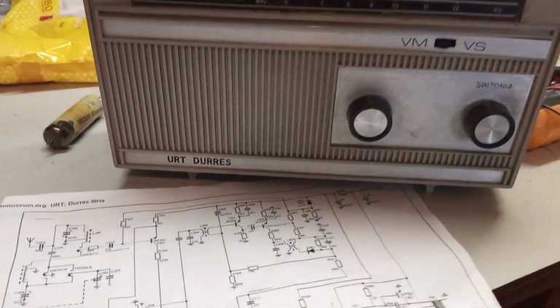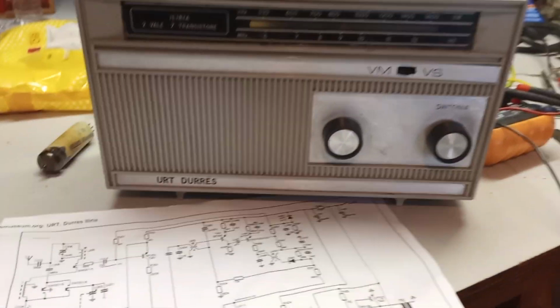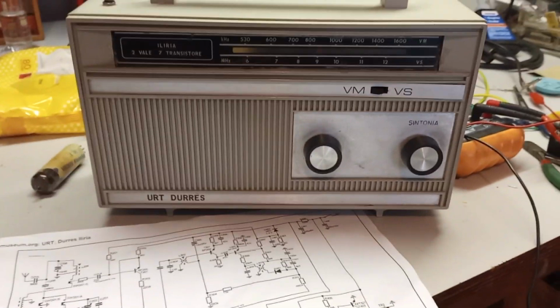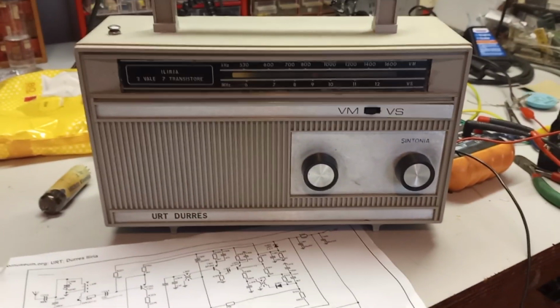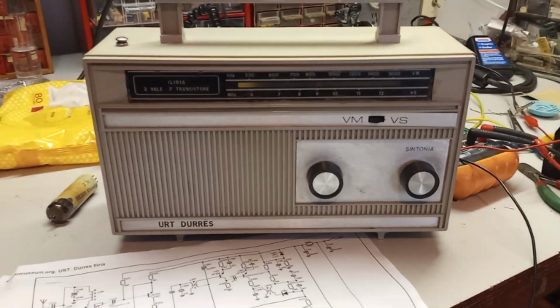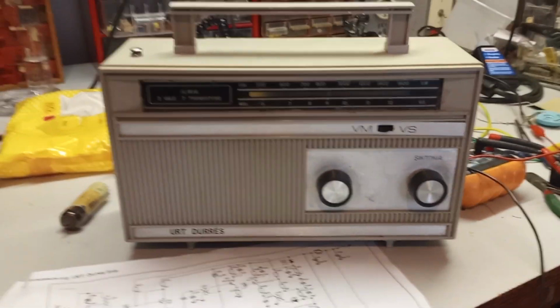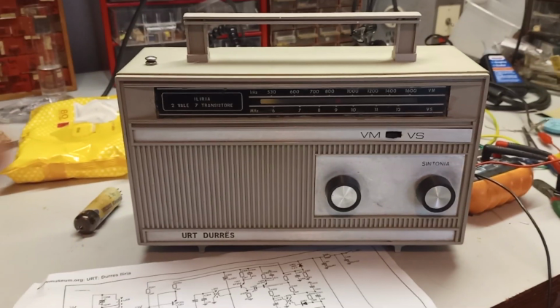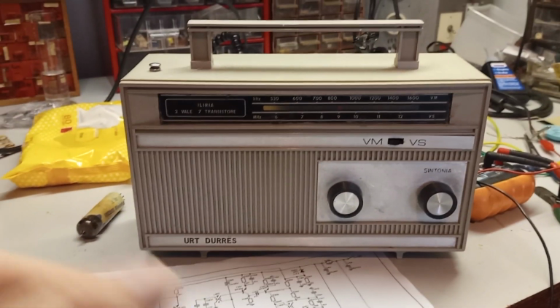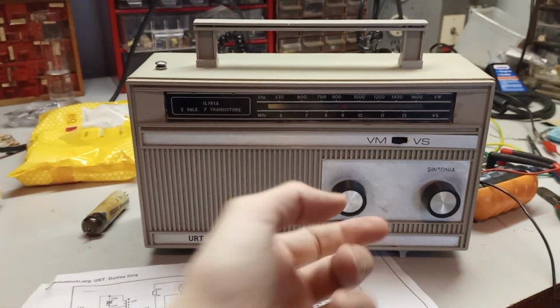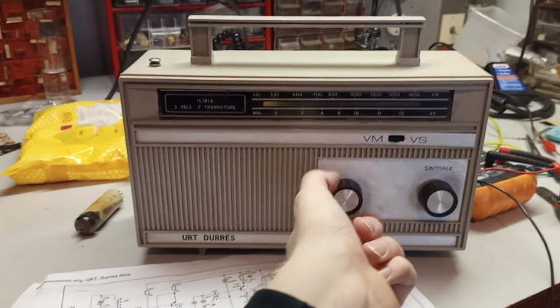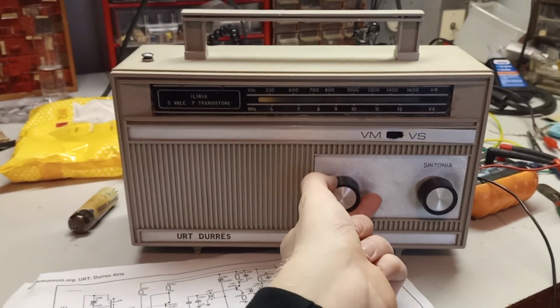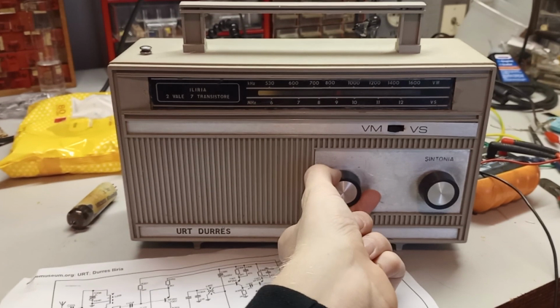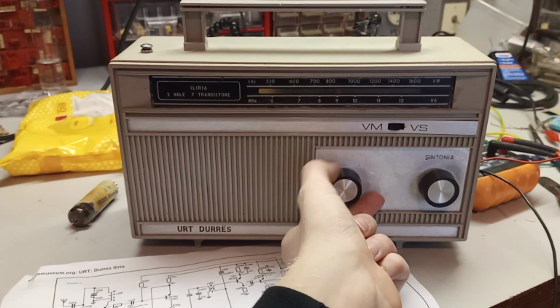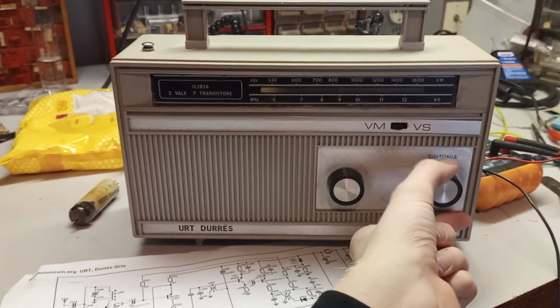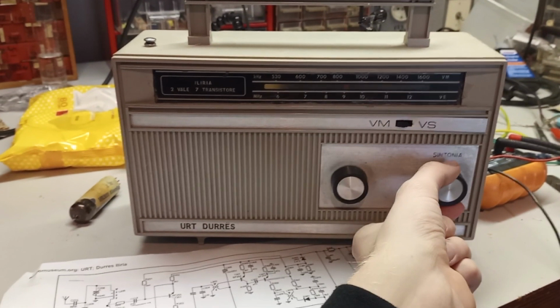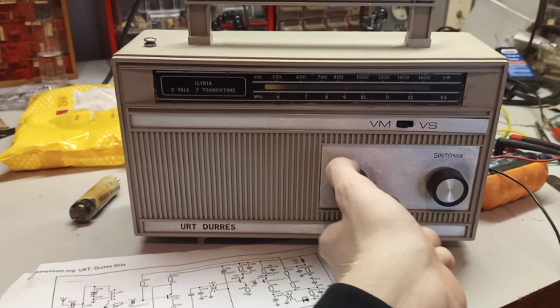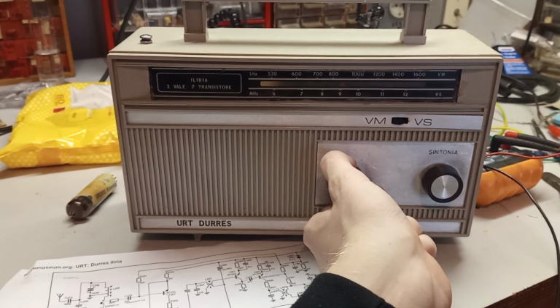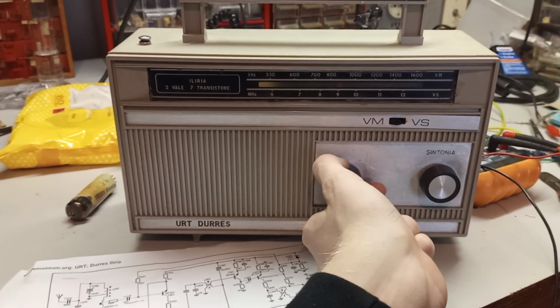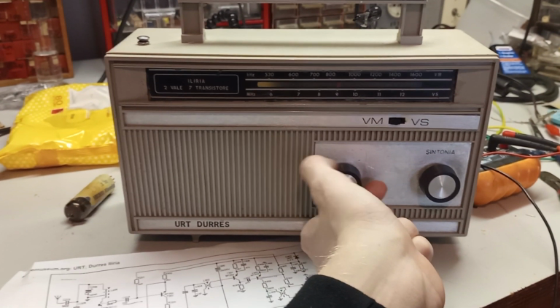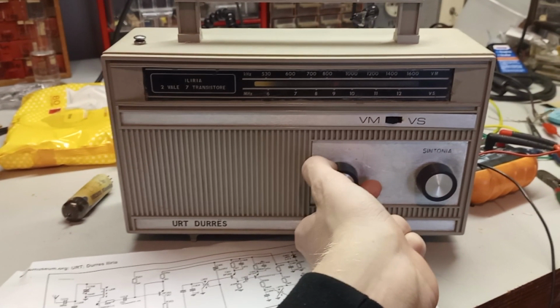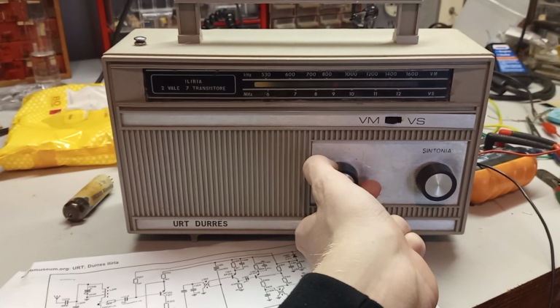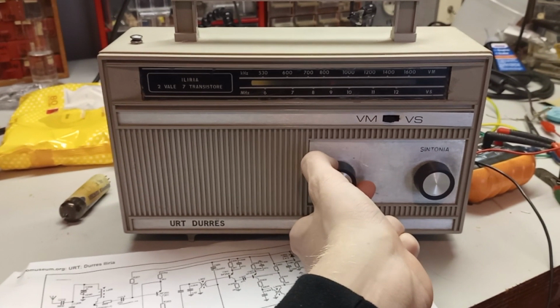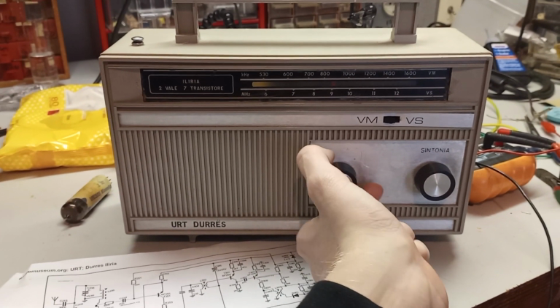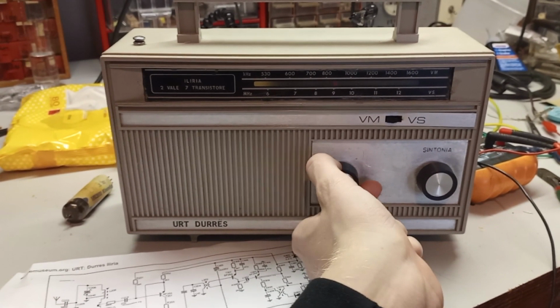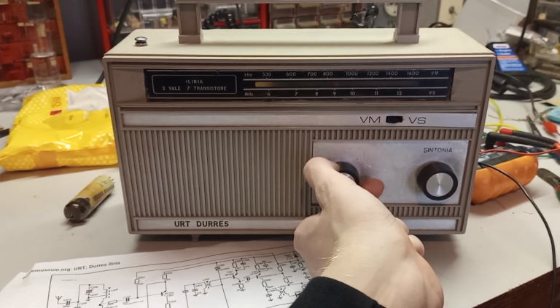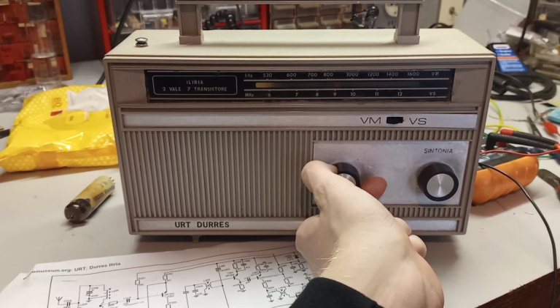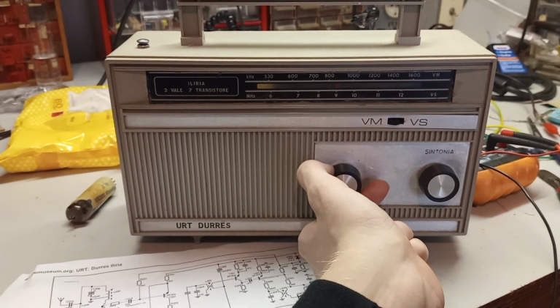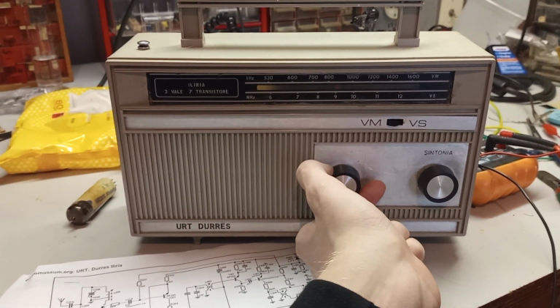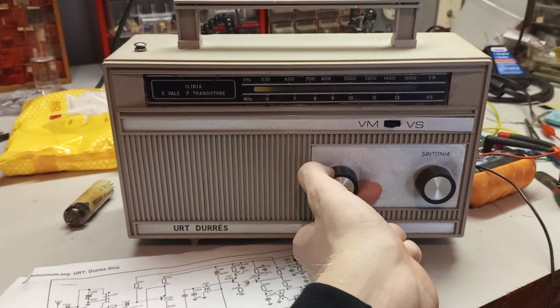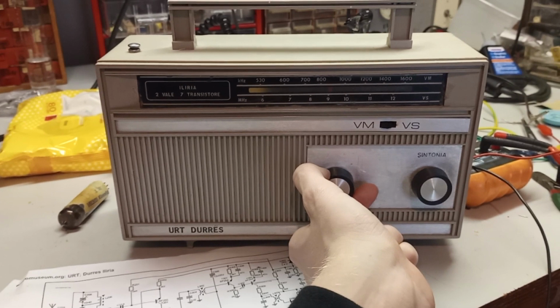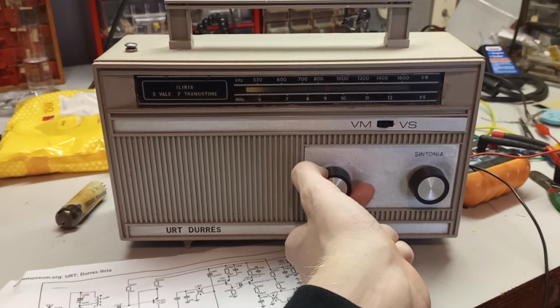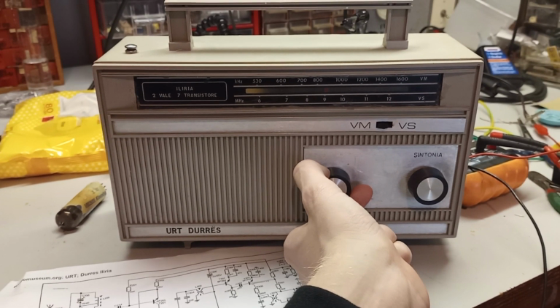It is now already working a bit — it is not perfect yet — but it is now daytime and I can receive several stations, which is pretty good.